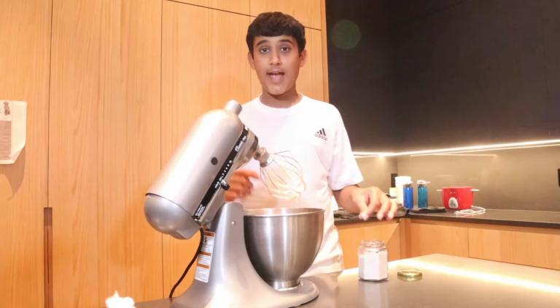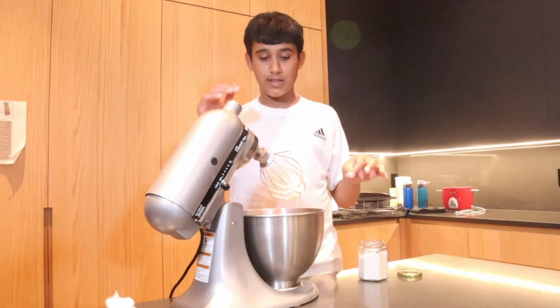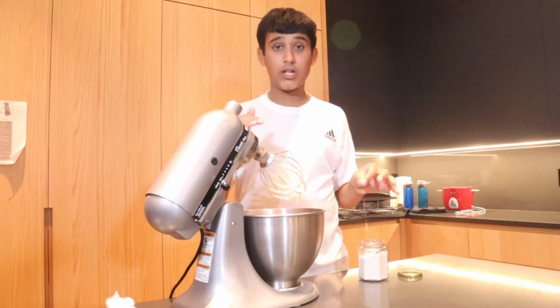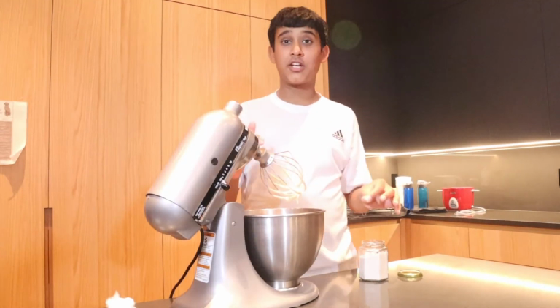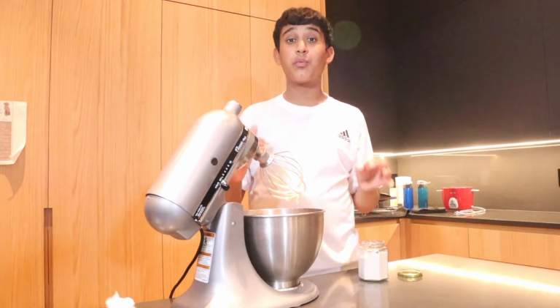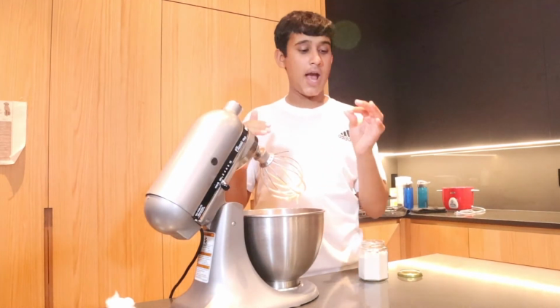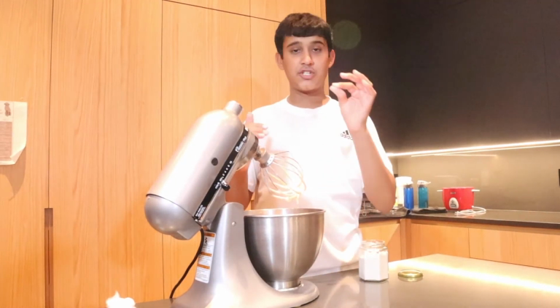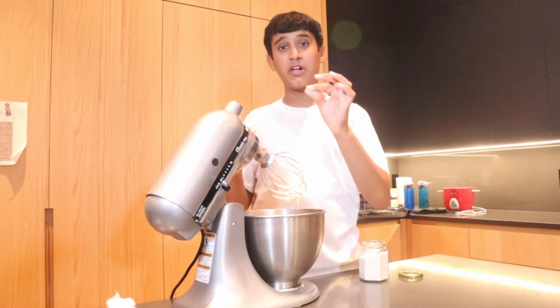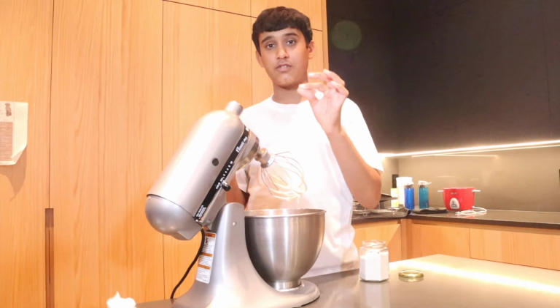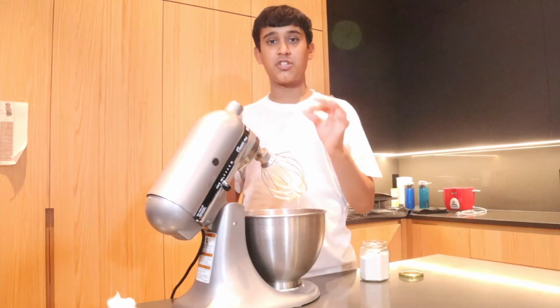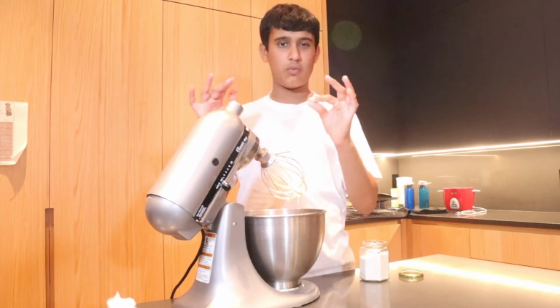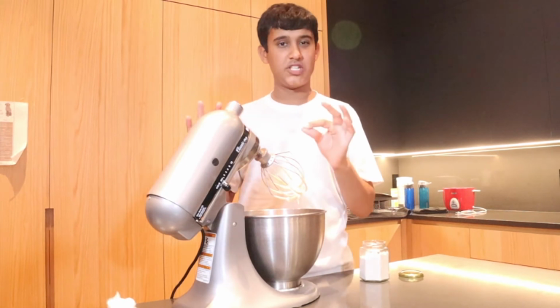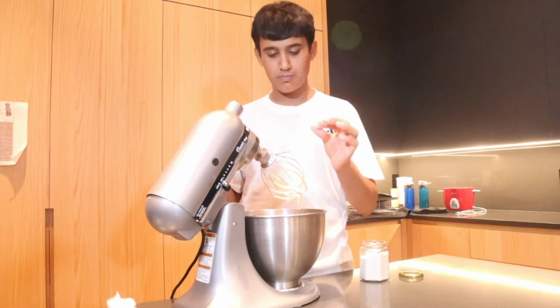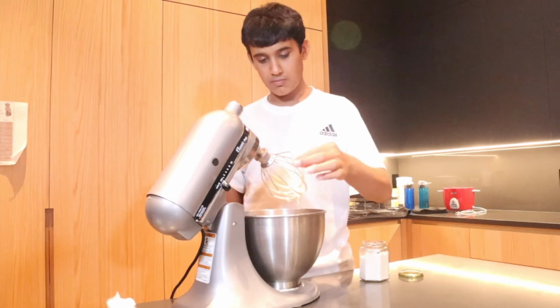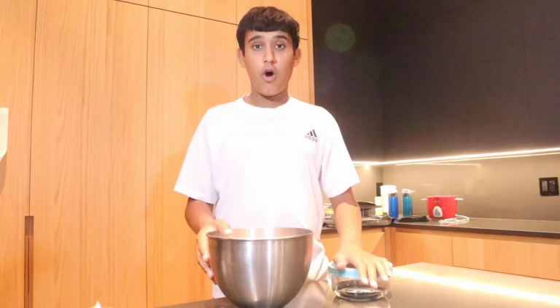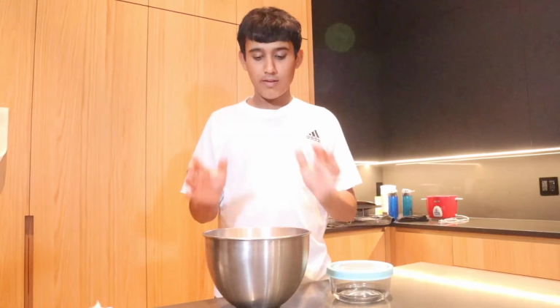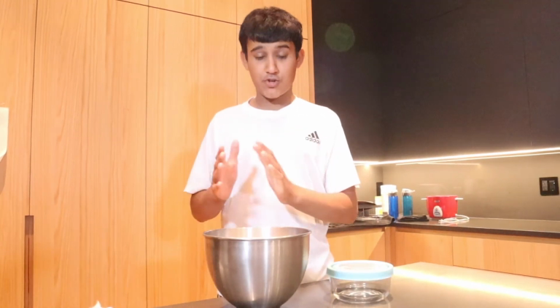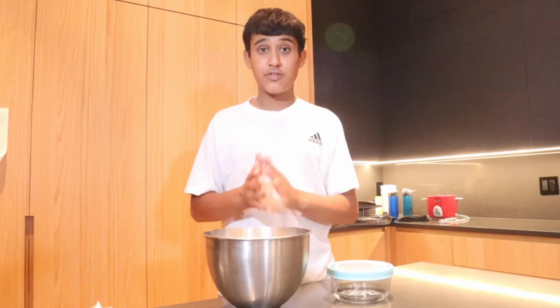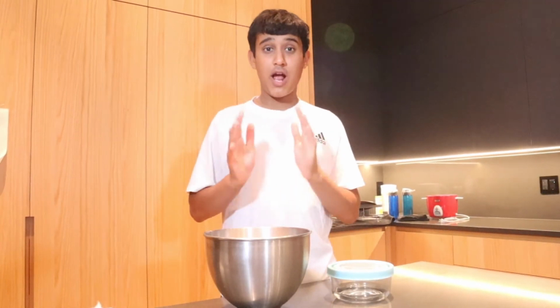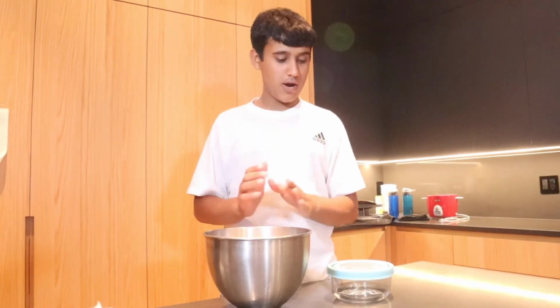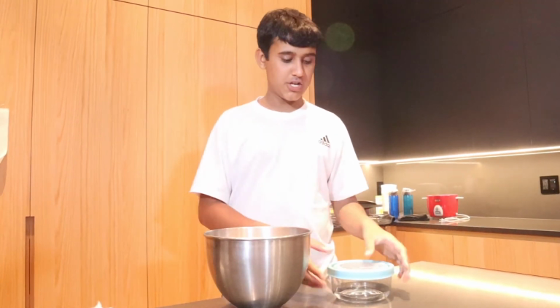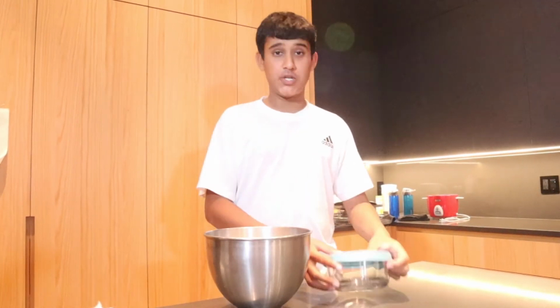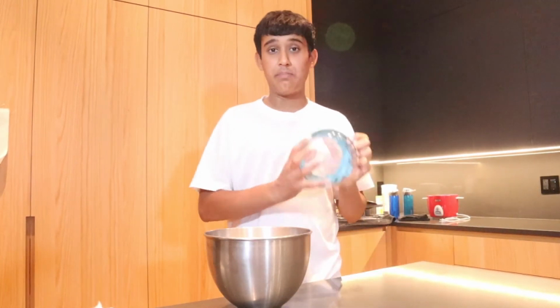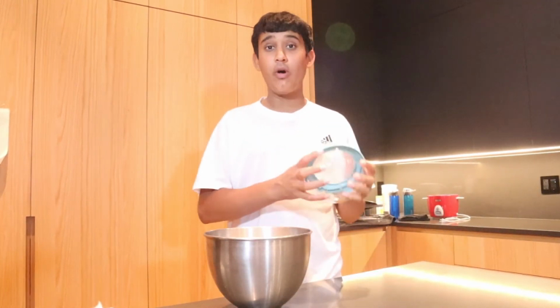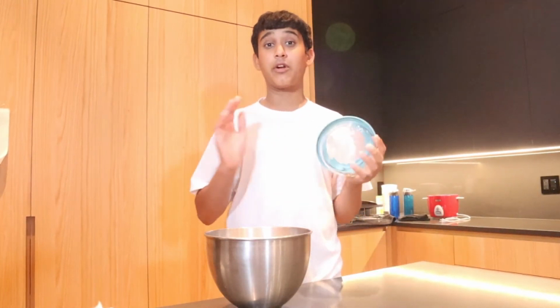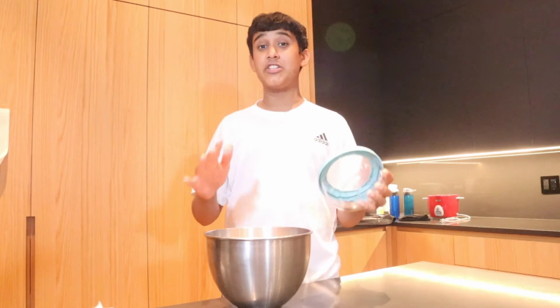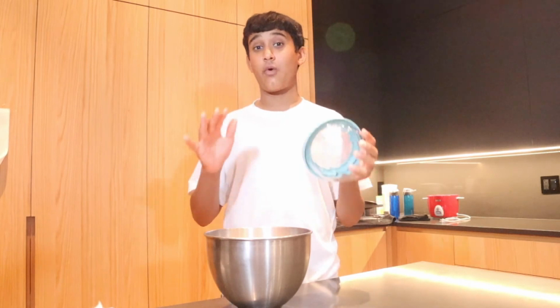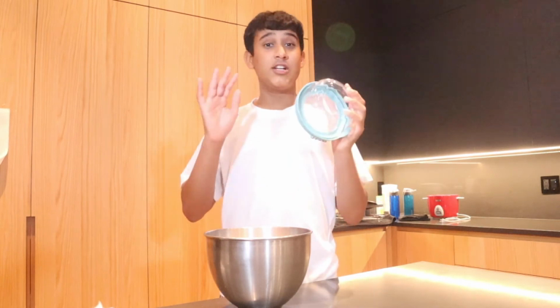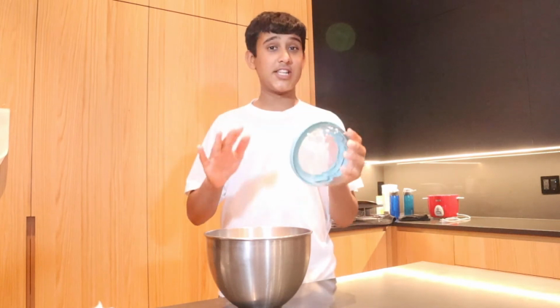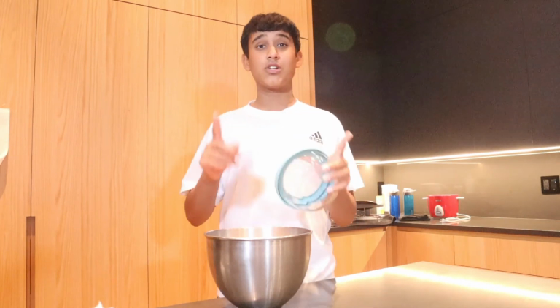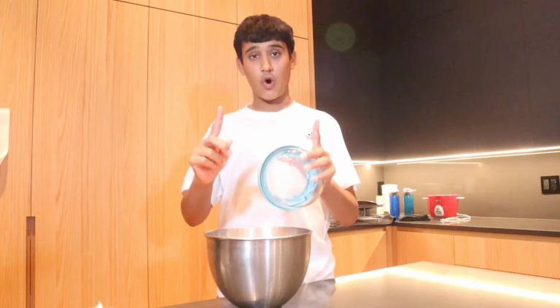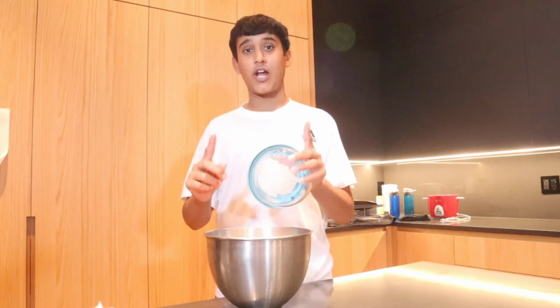For our last ingredient, we're gonna add just a sprinkle of salt, about one teaspoon. Let's transfer our ice cream into a bowl, and we're gonna freeze it for six hours or overnight.